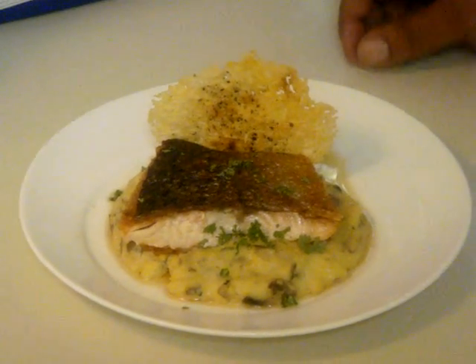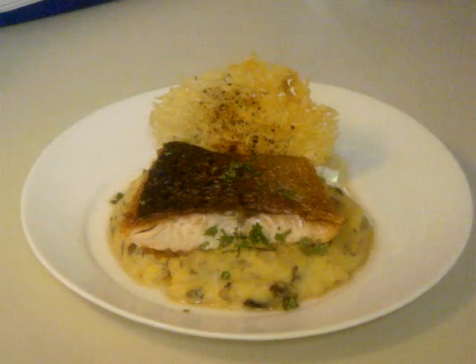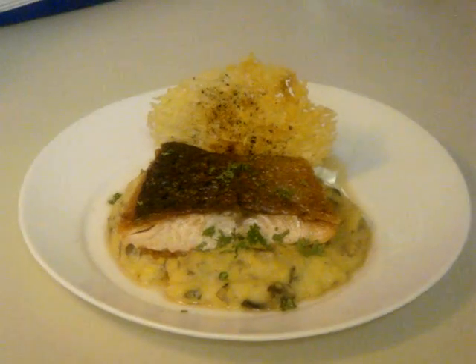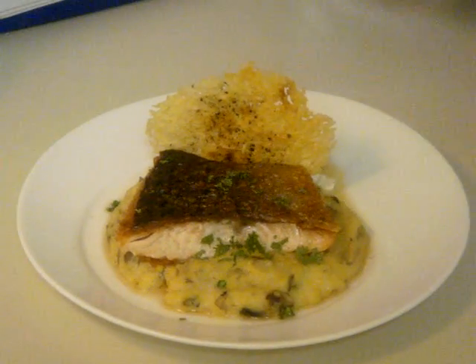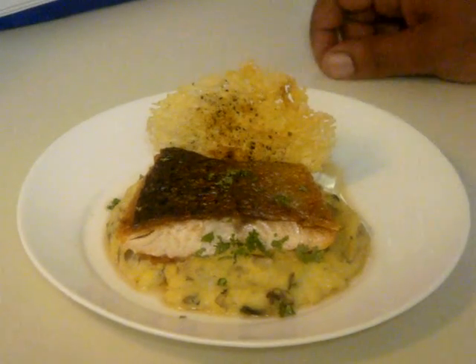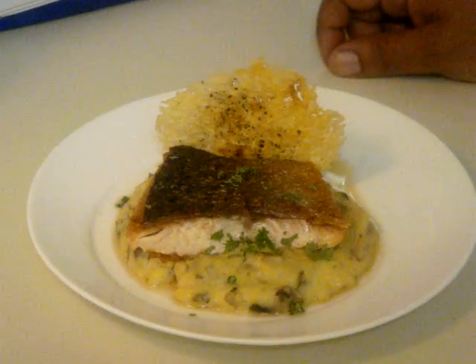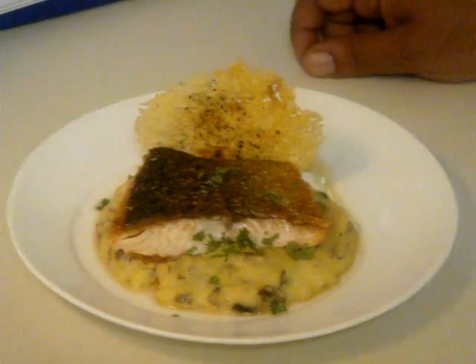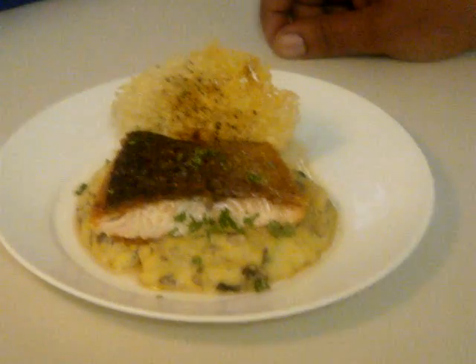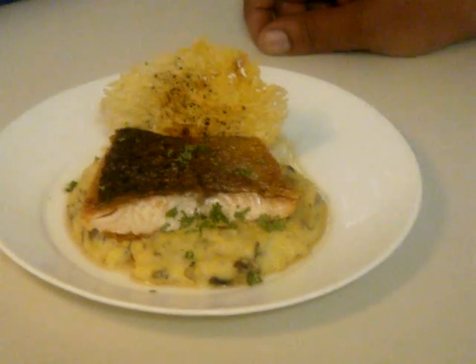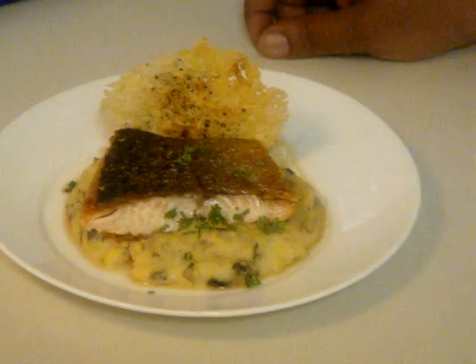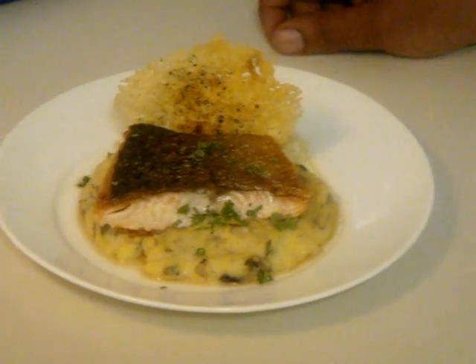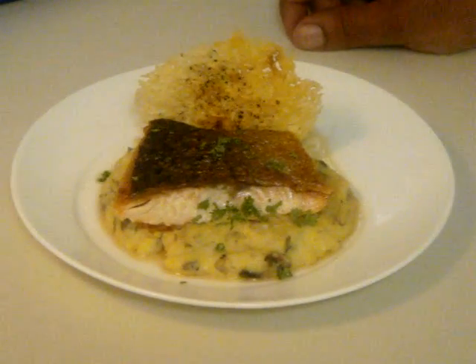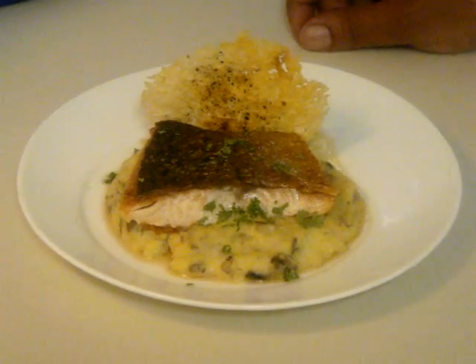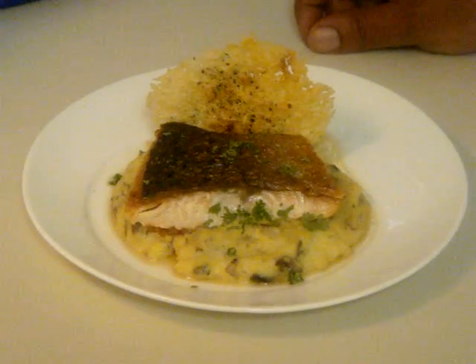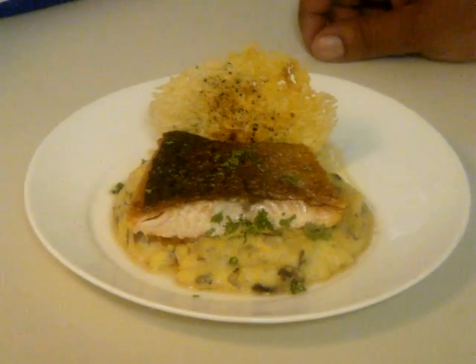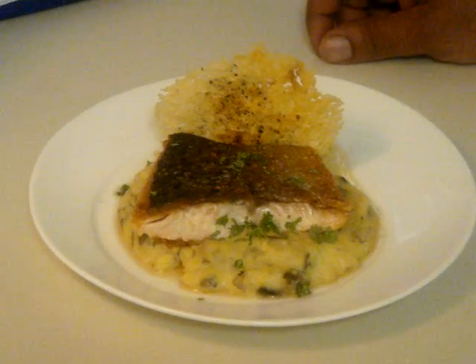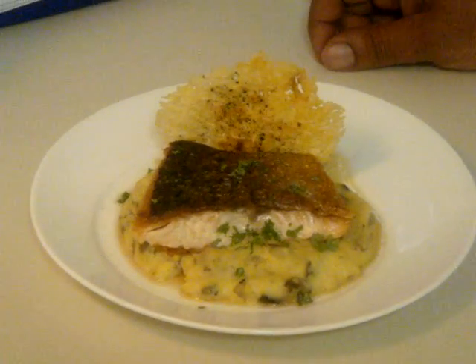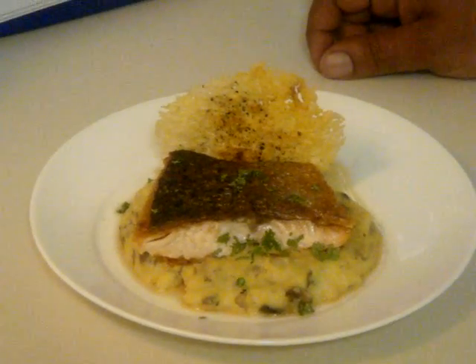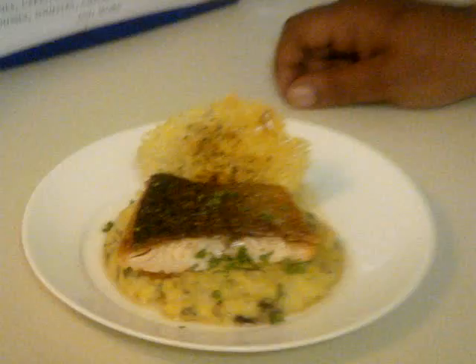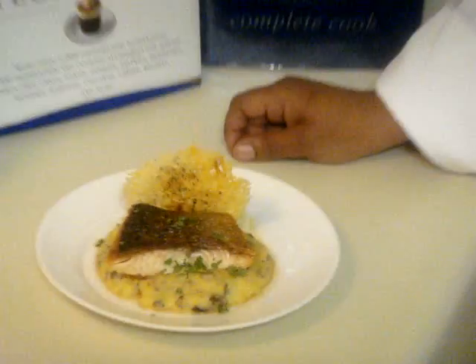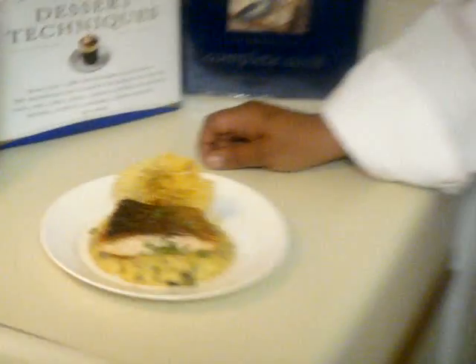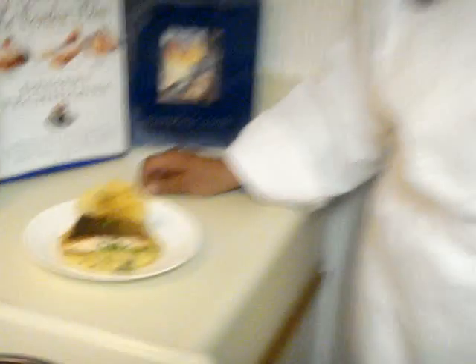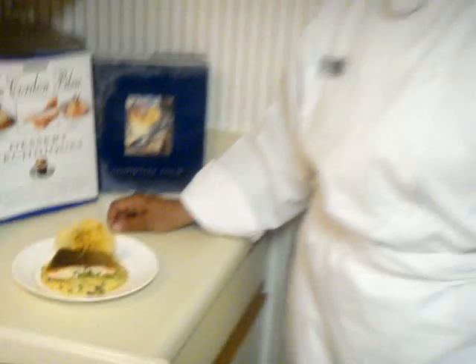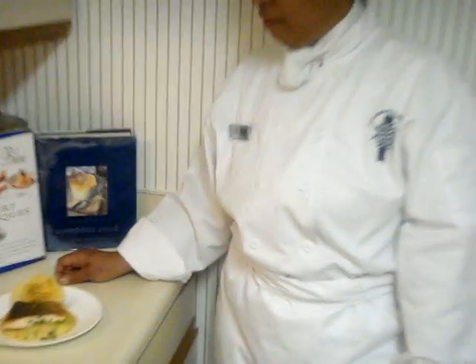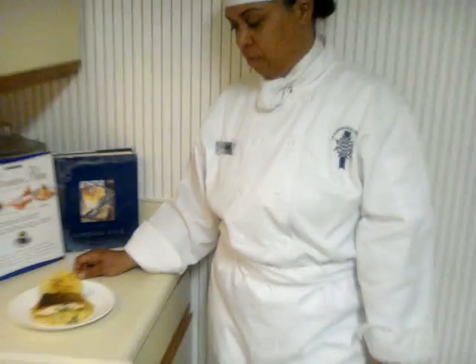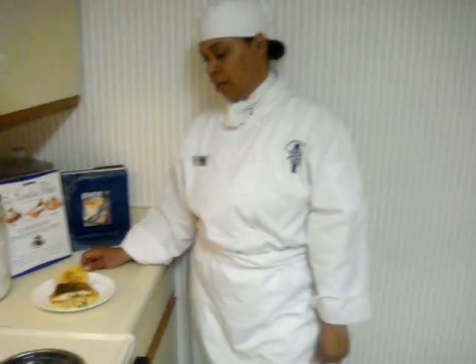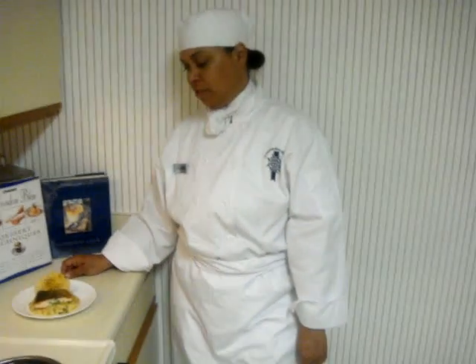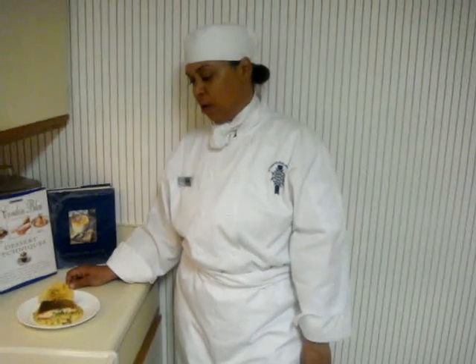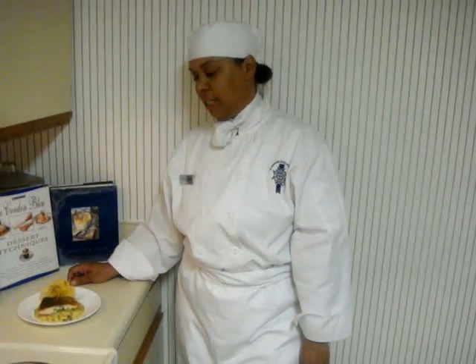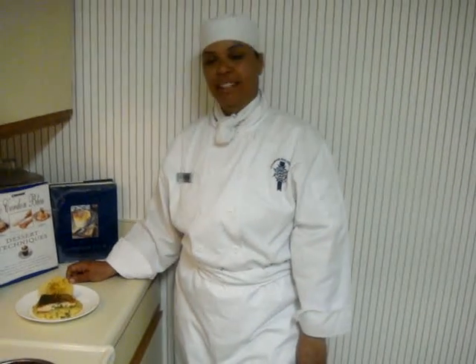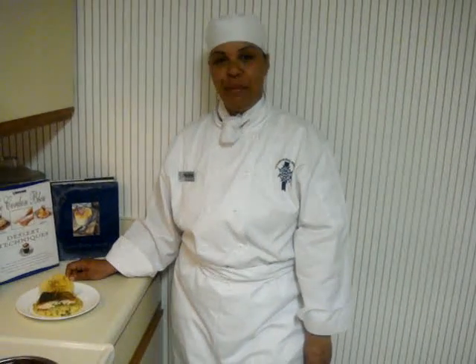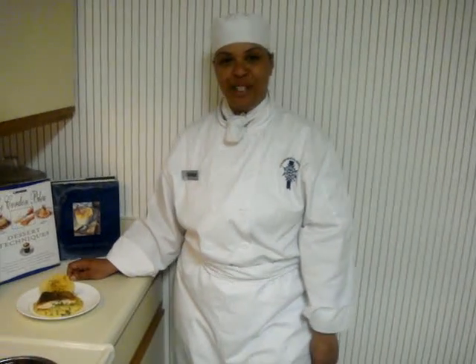I garnished it with a Parmesan crisp that's seasoned with paprika and pepper, and a garnish of parsley. Hope you enjoy.